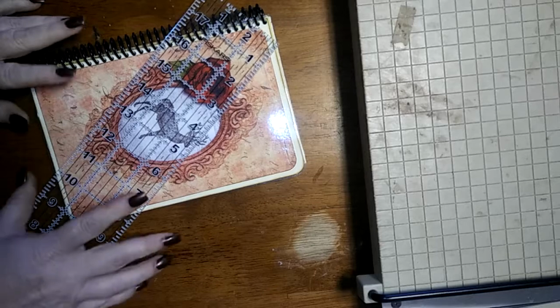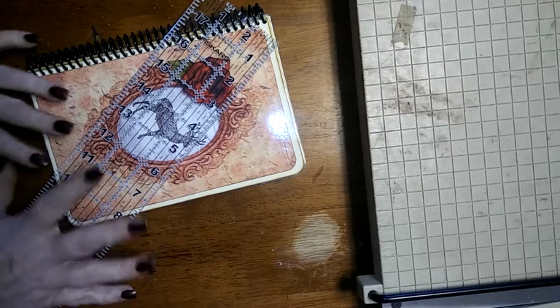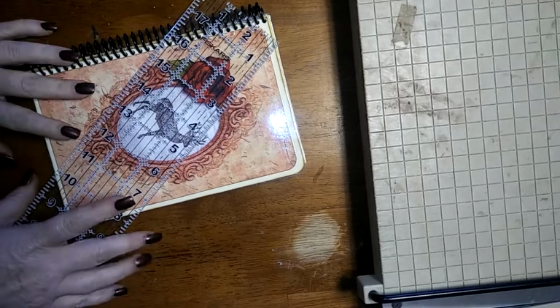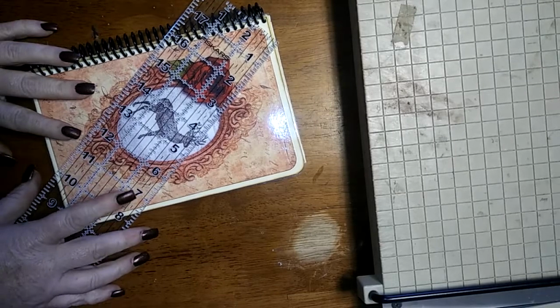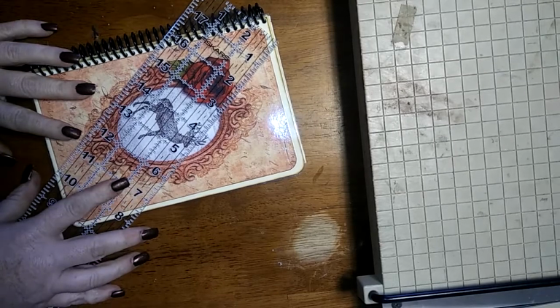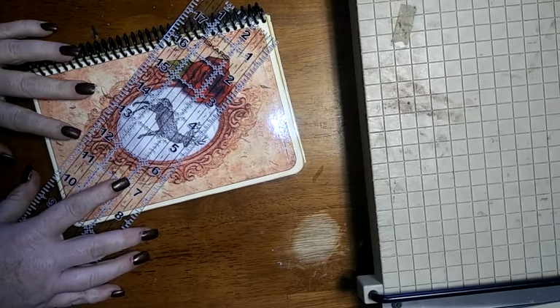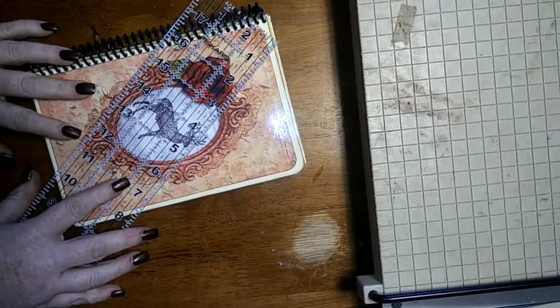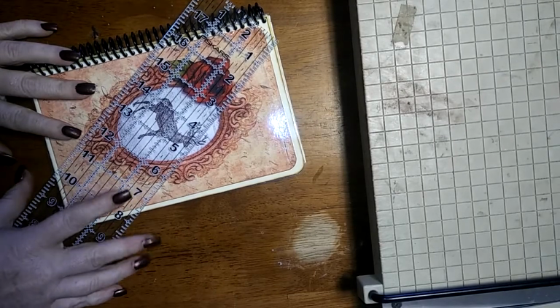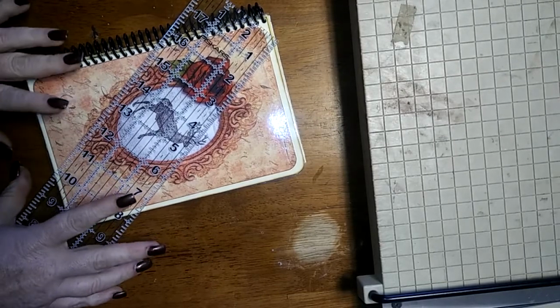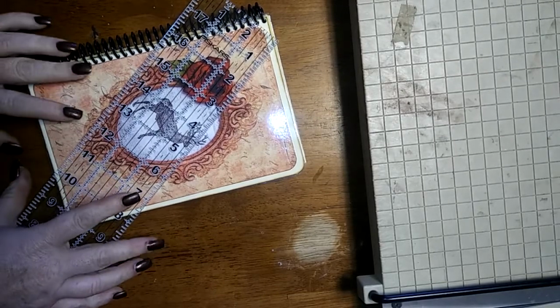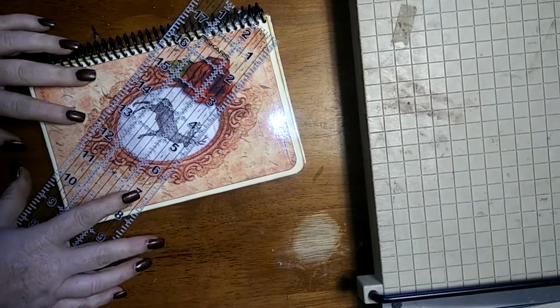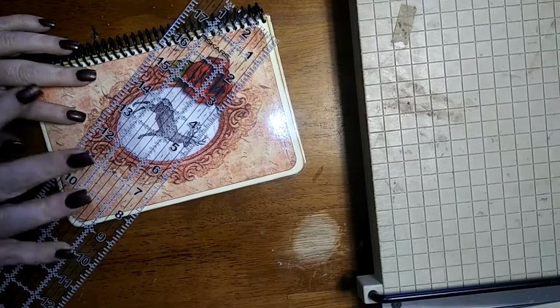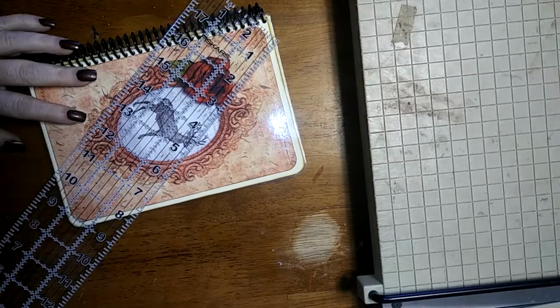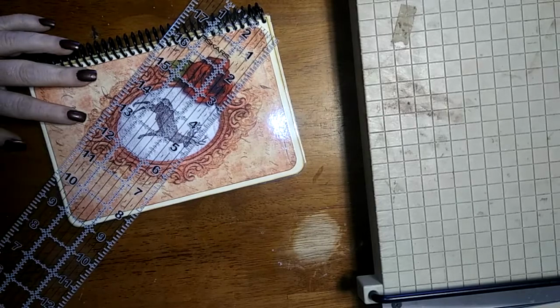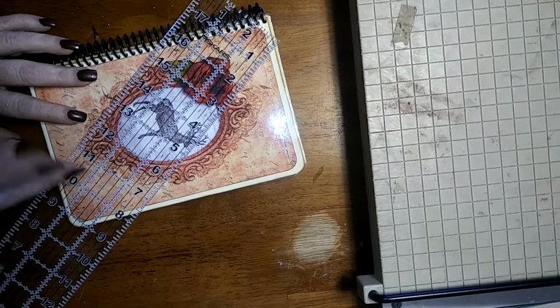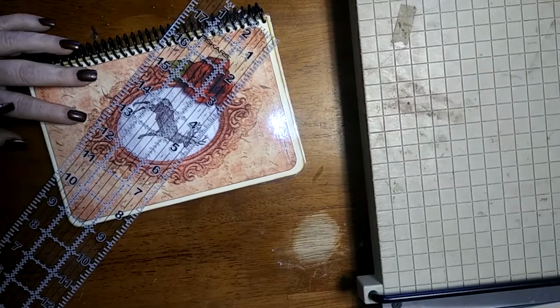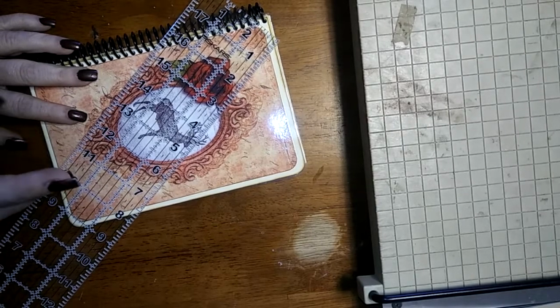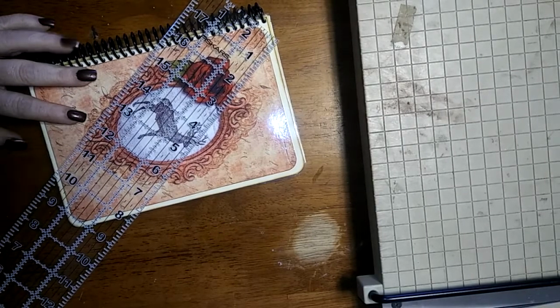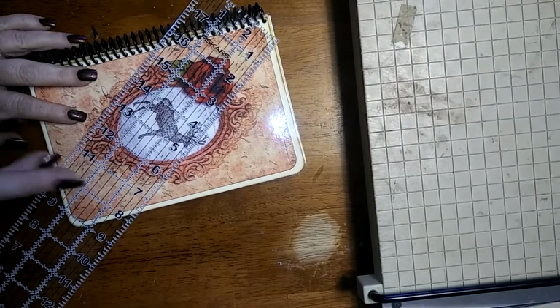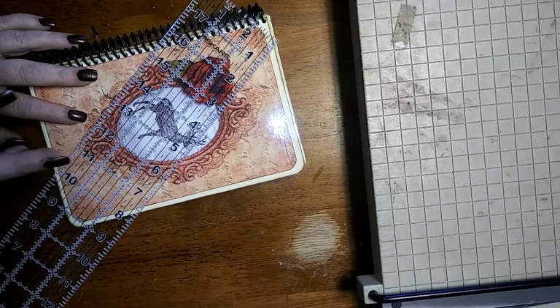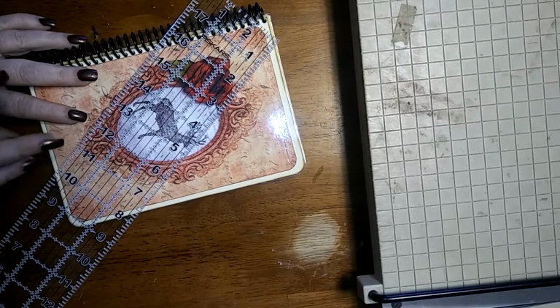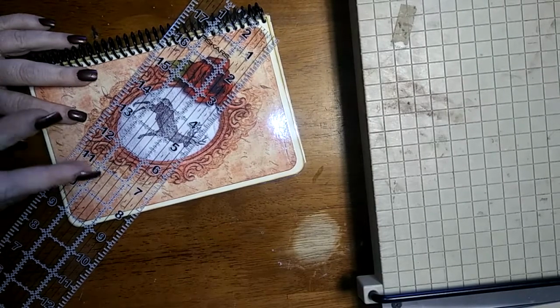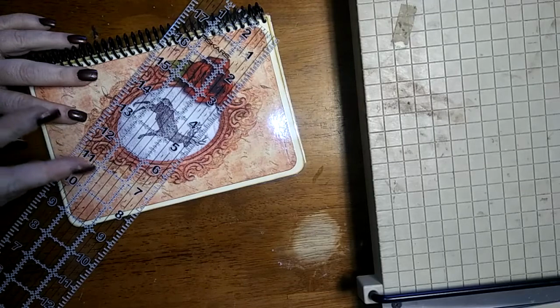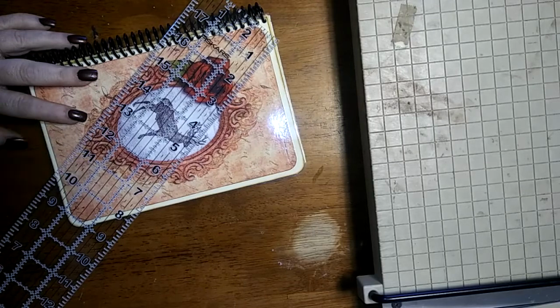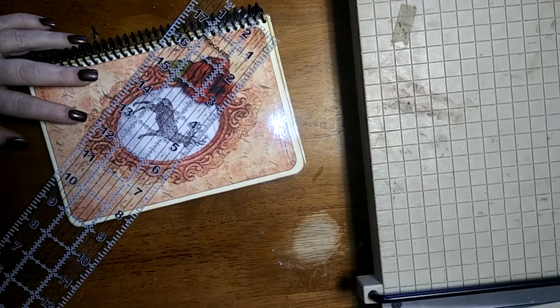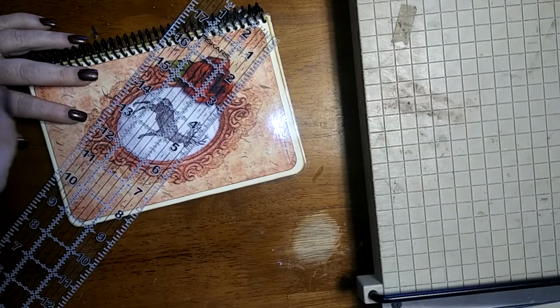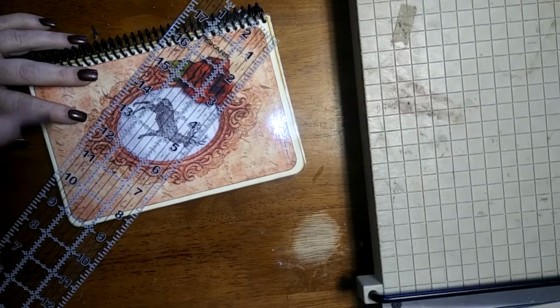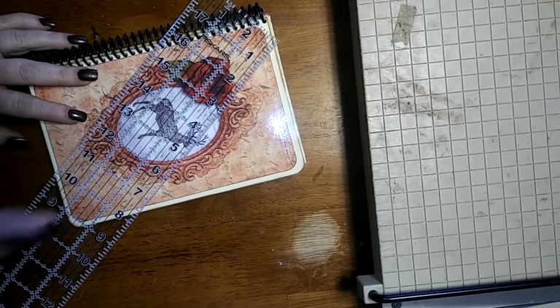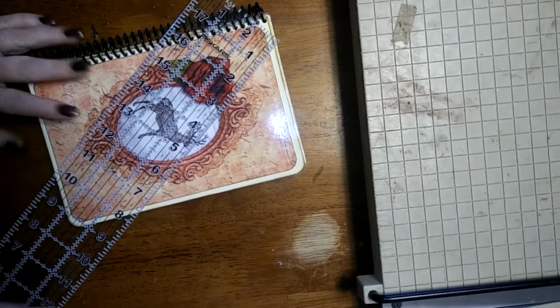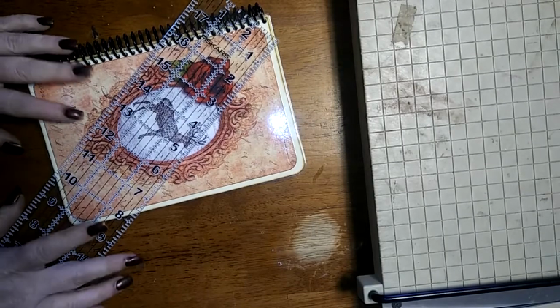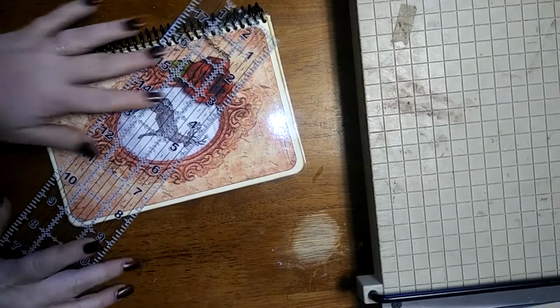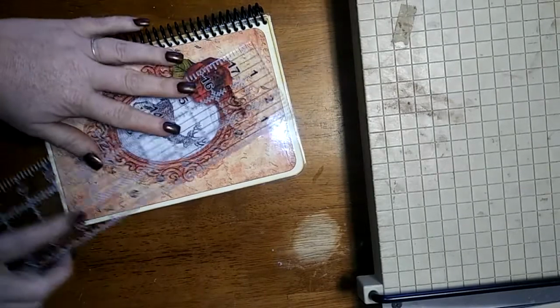I had a couple of requests to put together a video on how I'm making these planners, so I'm going to give it an attempt. Preferably without saying a bunch of ums or likes or any of the other things that drive me crazy when watching a video.